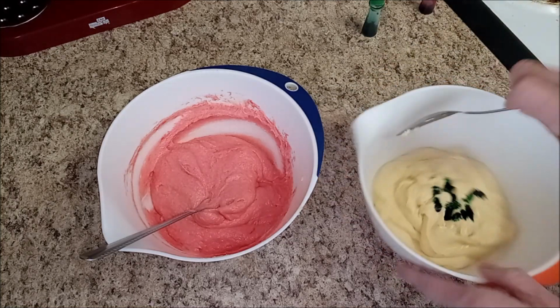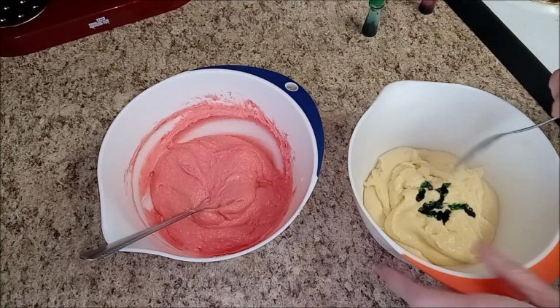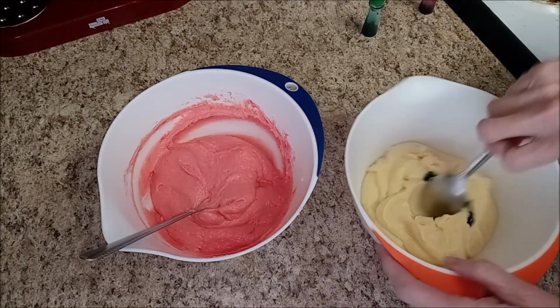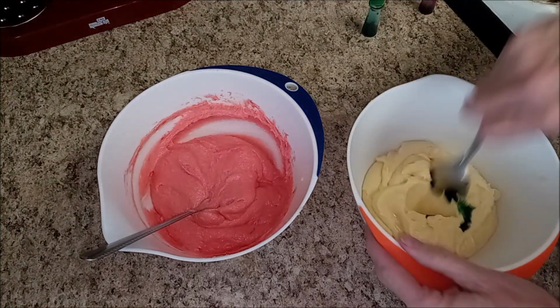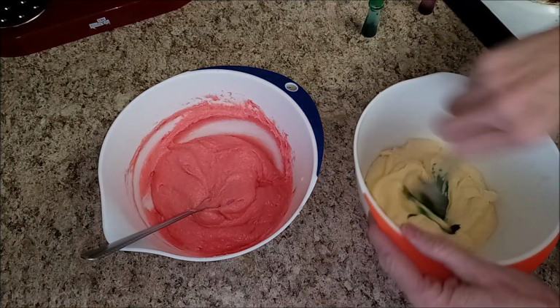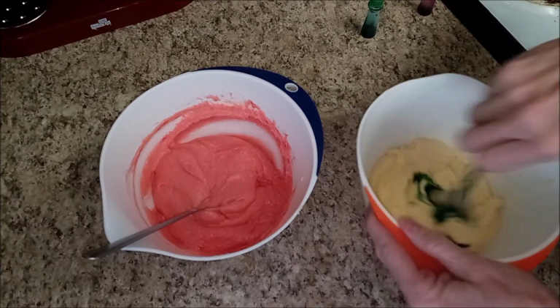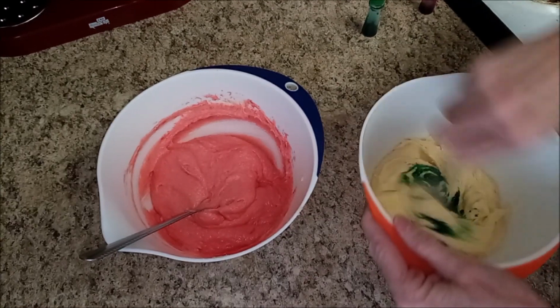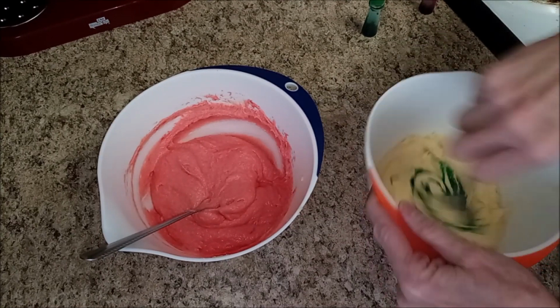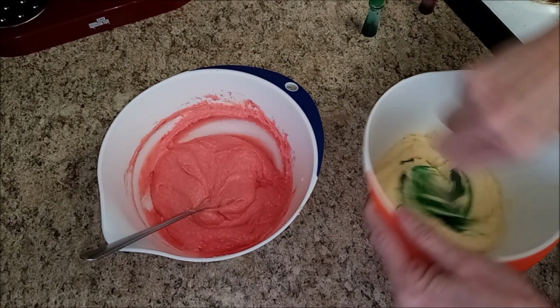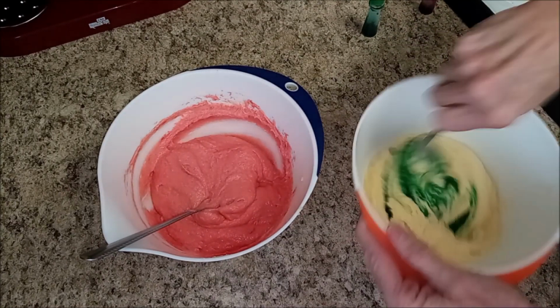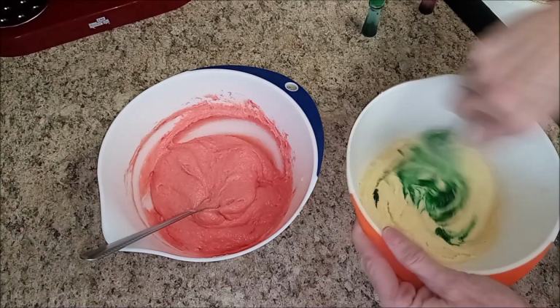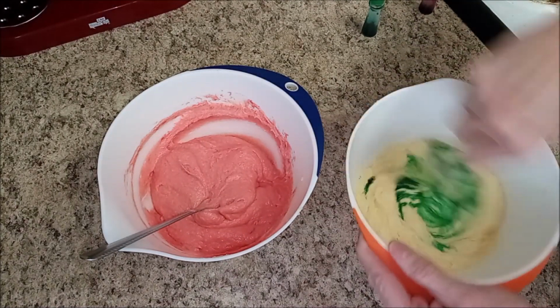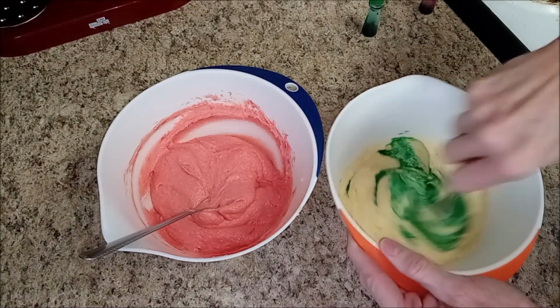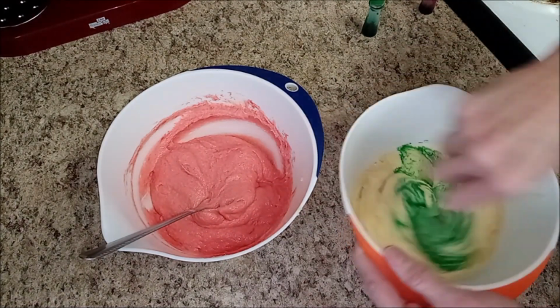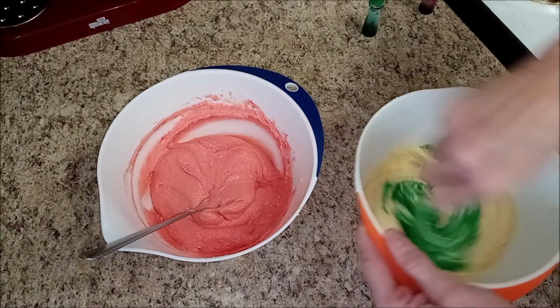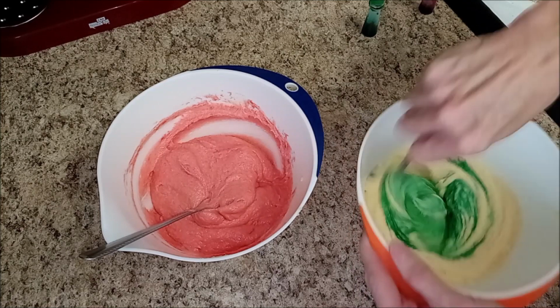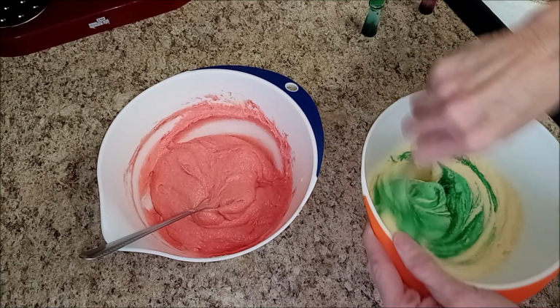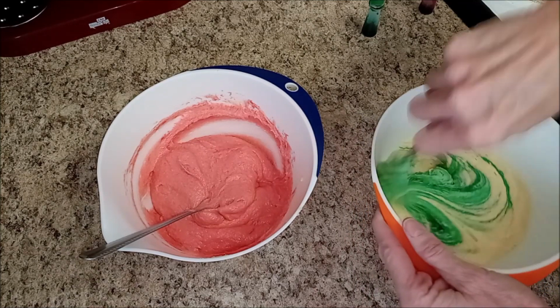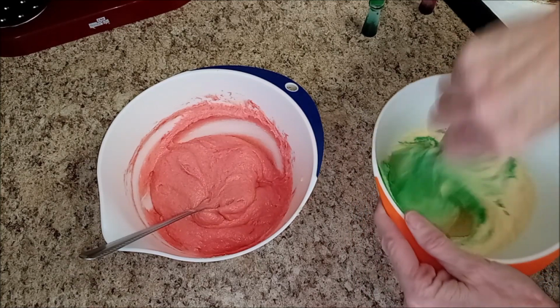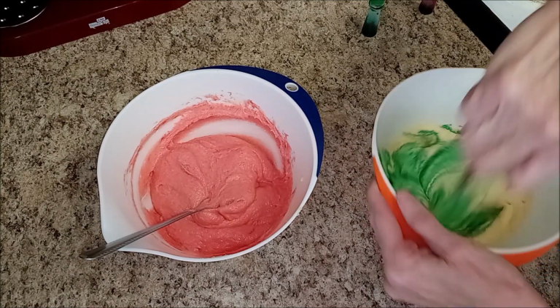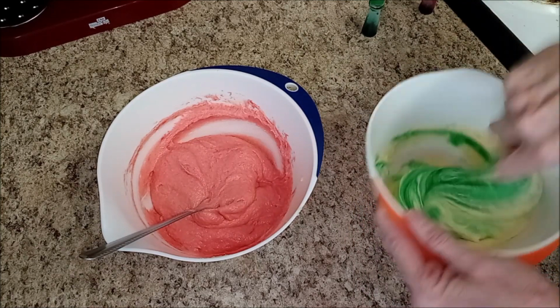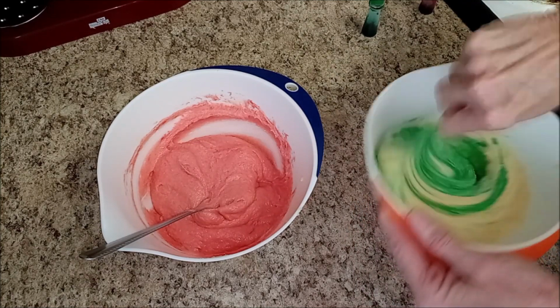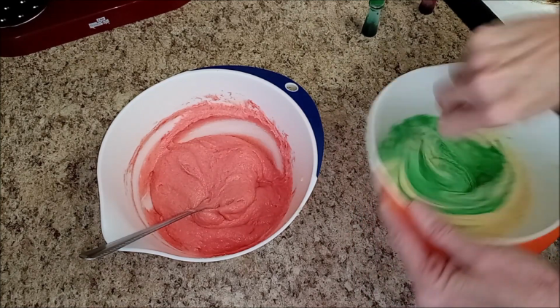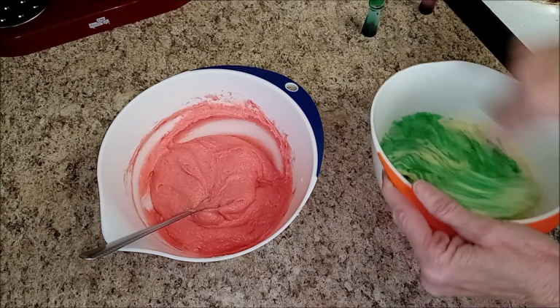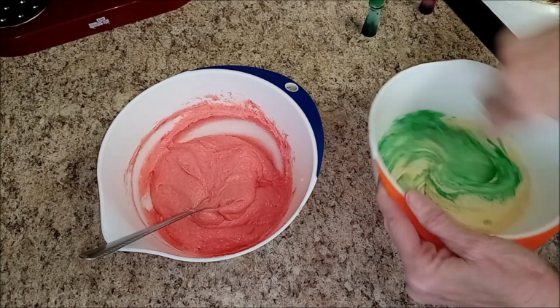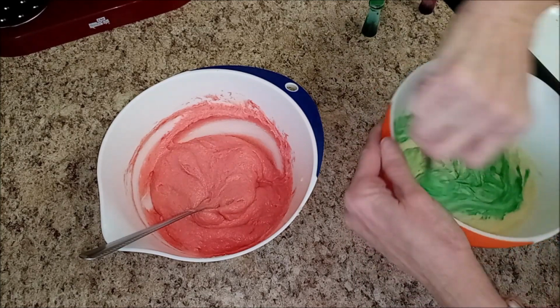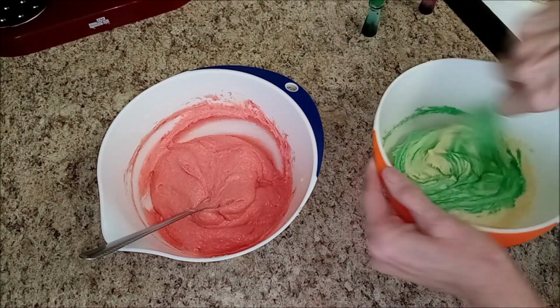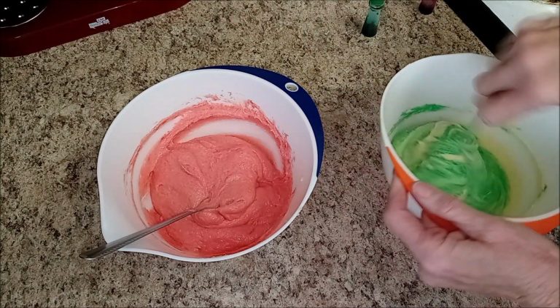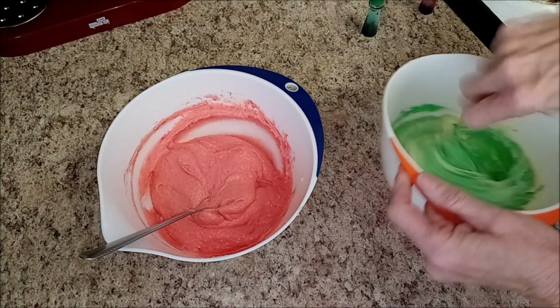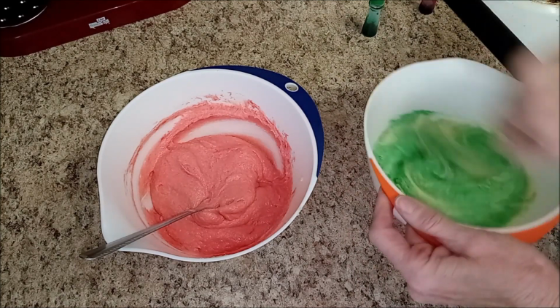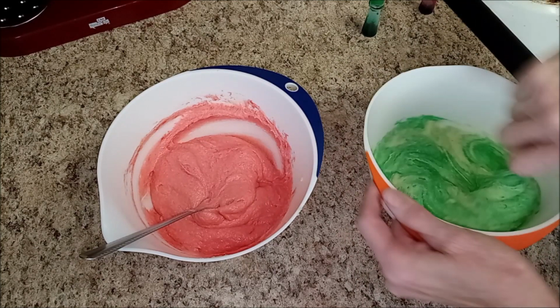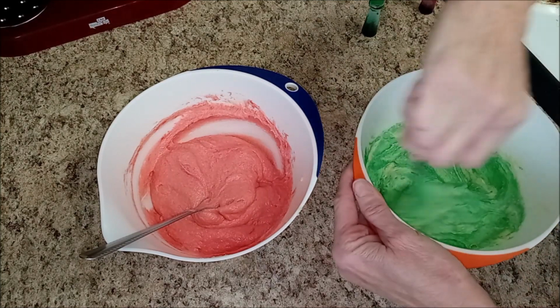Hopefully this looks good — I just want it to look like Christmas. Oh, it looks just like Christmas!